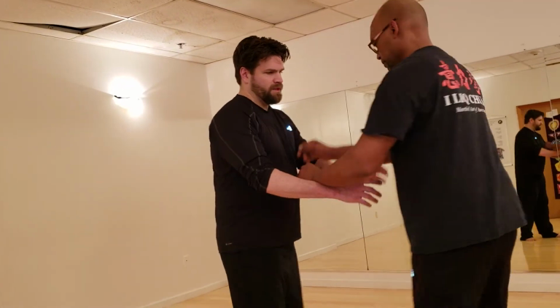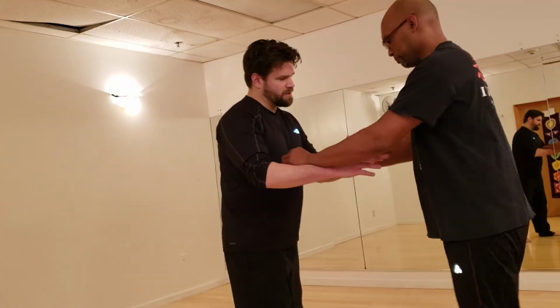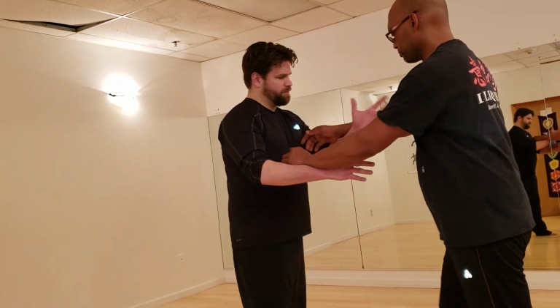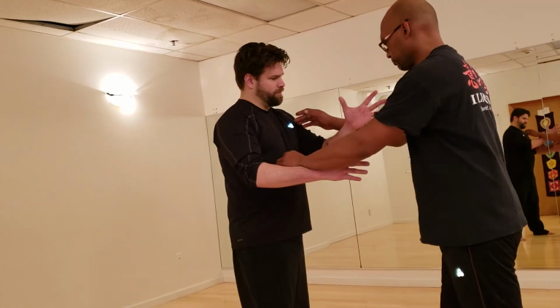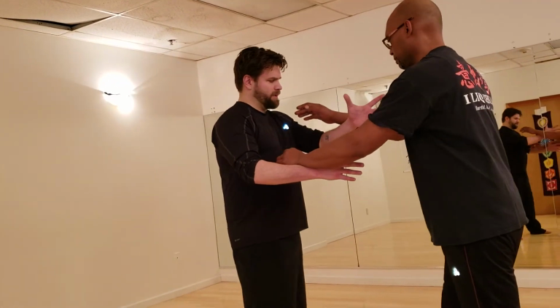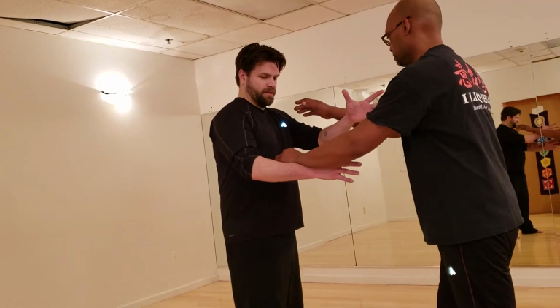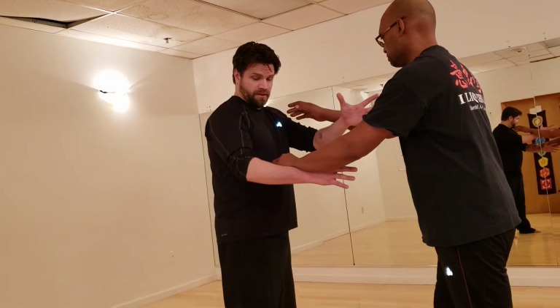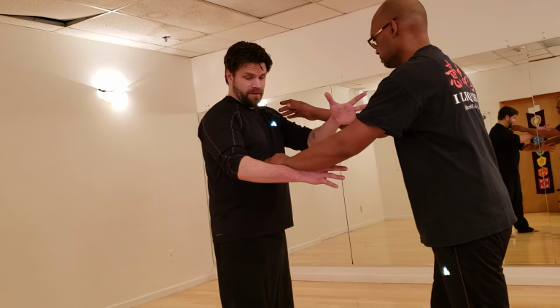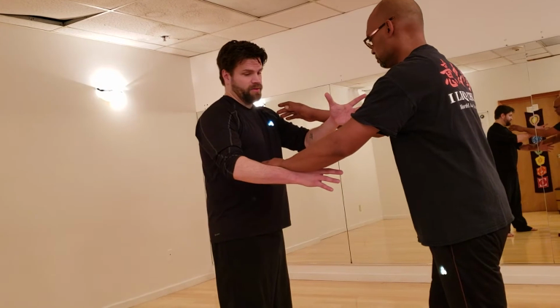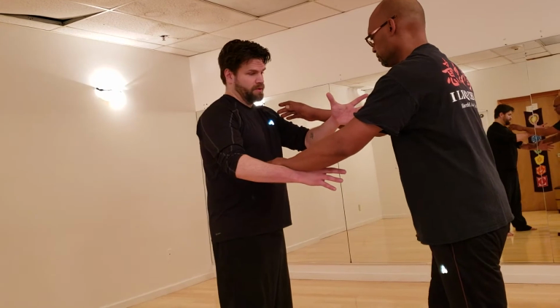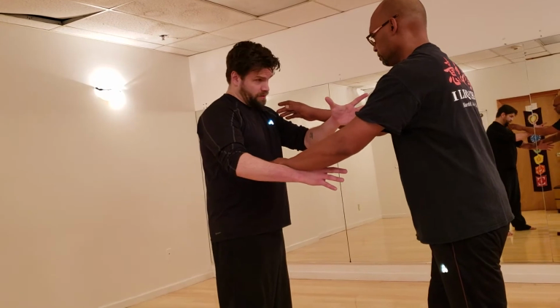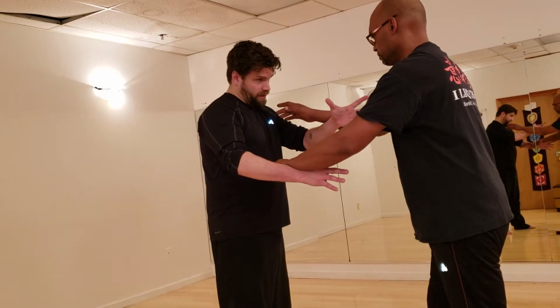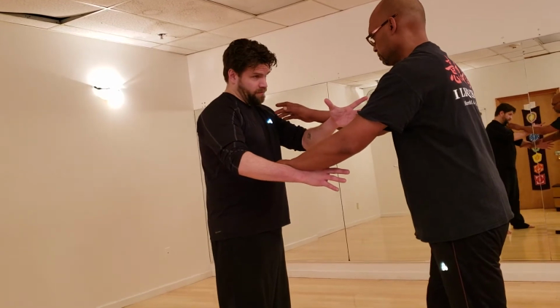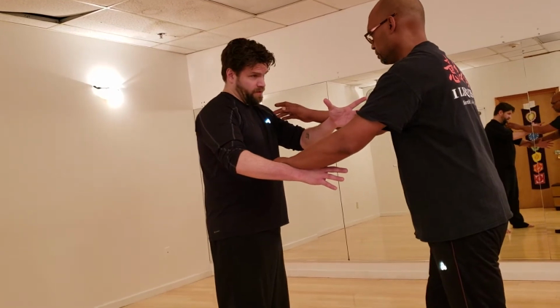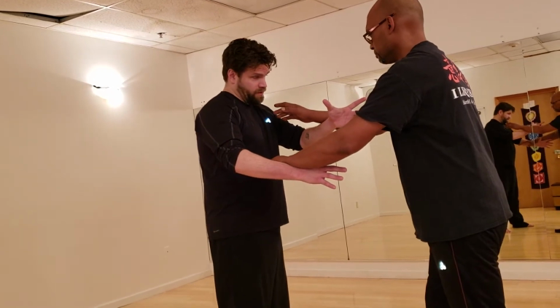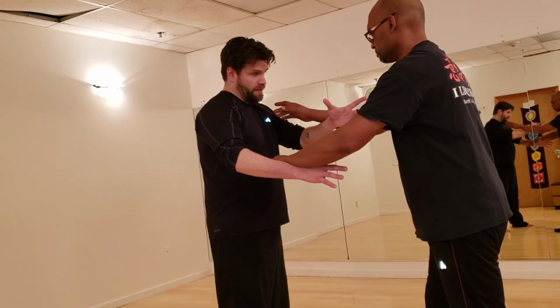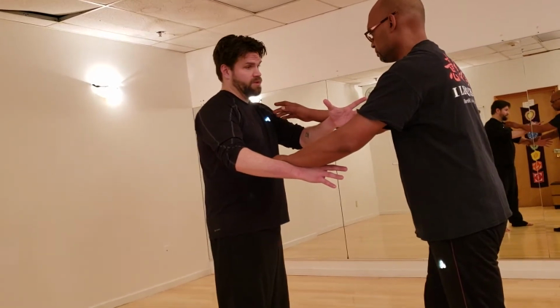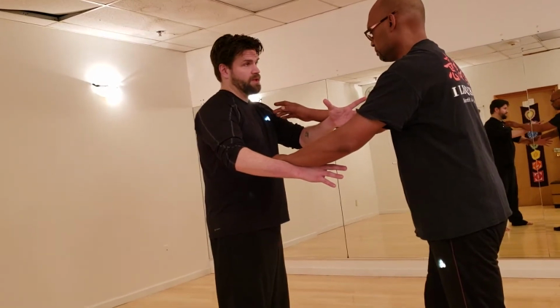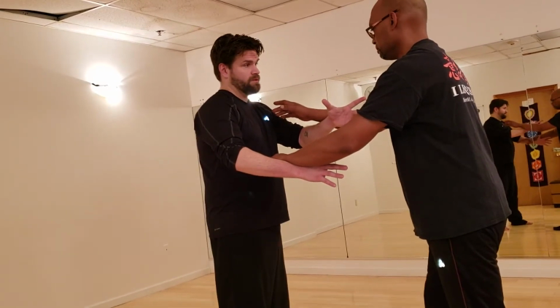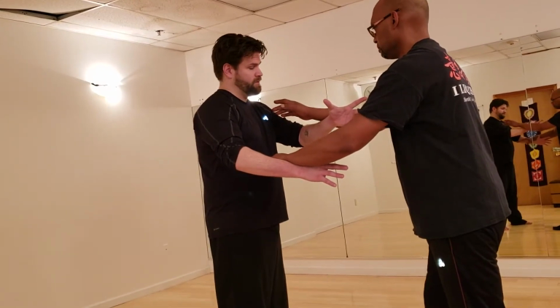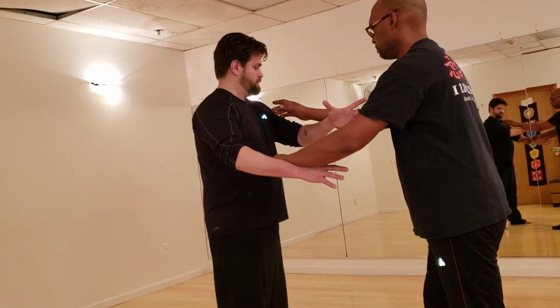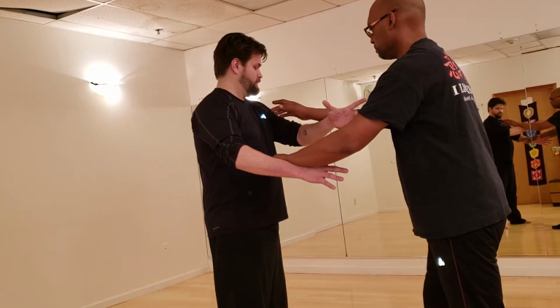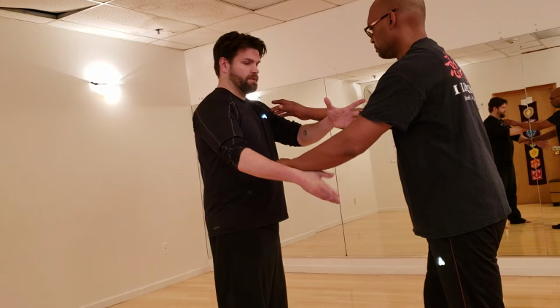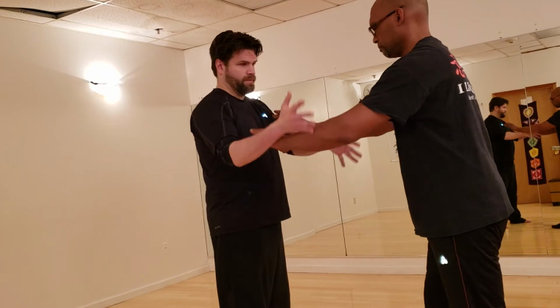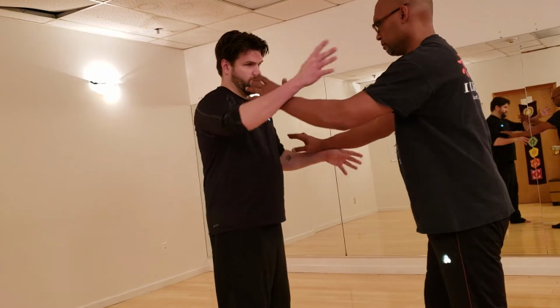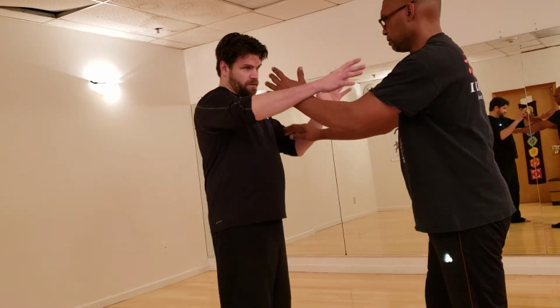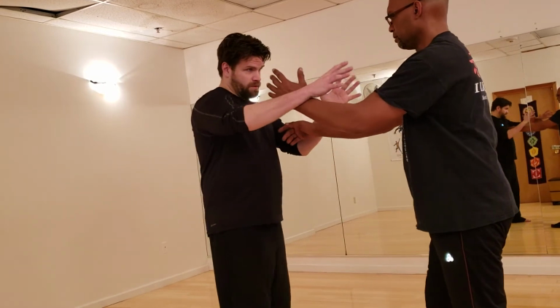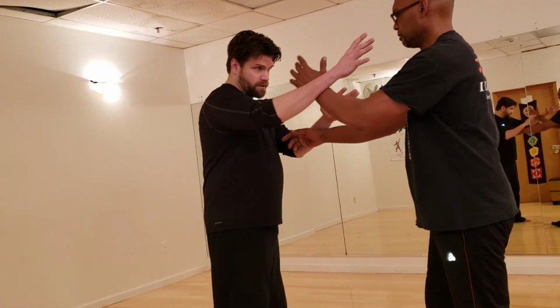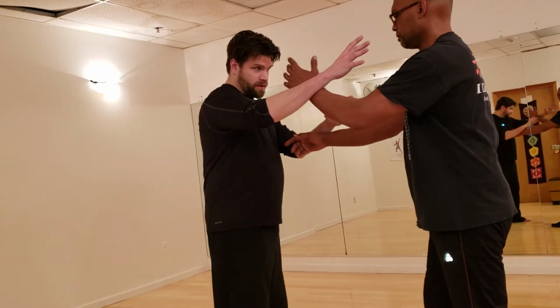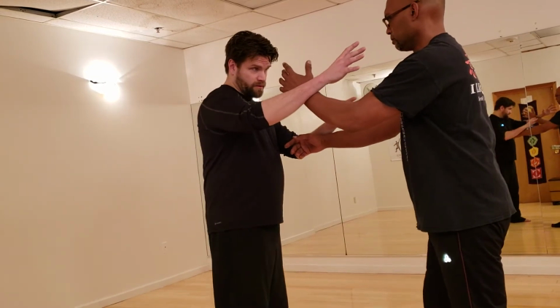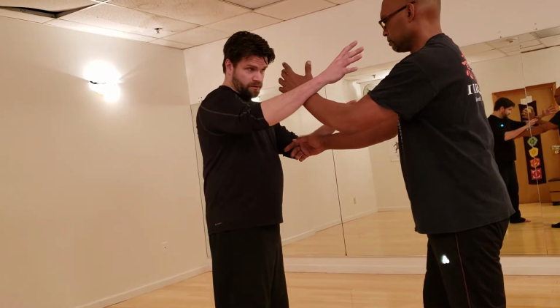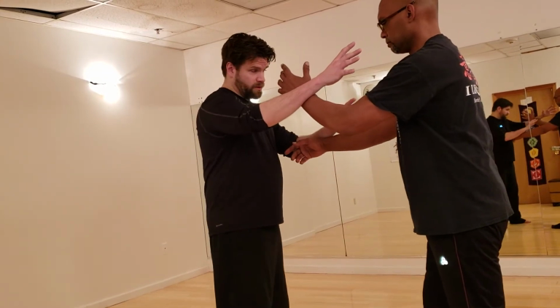So this is on my center — this is on my center too. So it's the nipple line. The nipple line and the shoulder line. Nipple line, shoulder line.